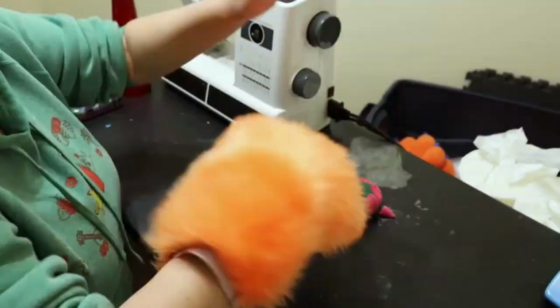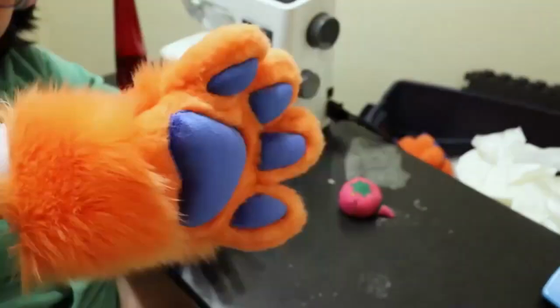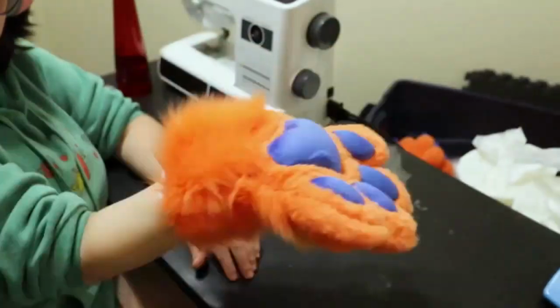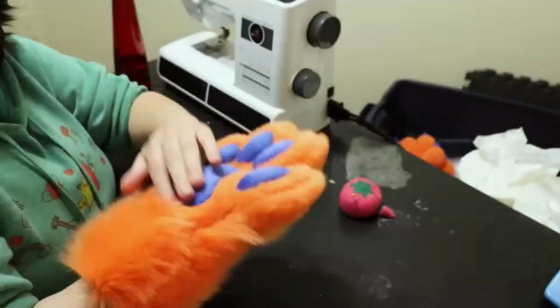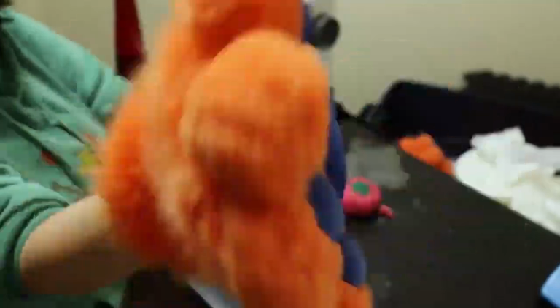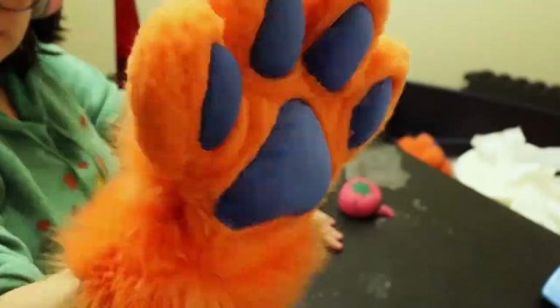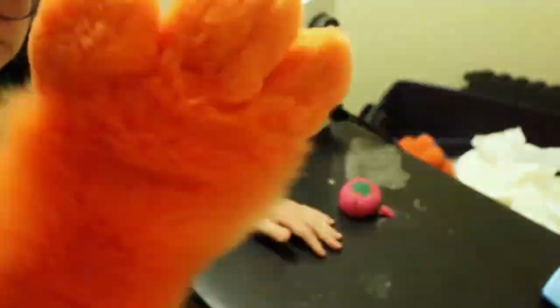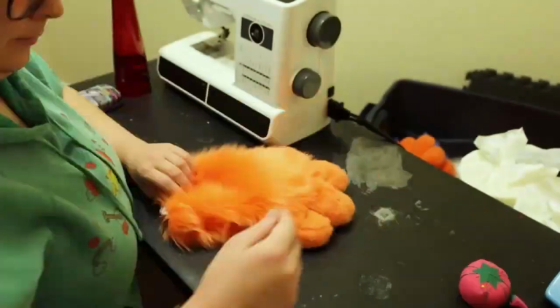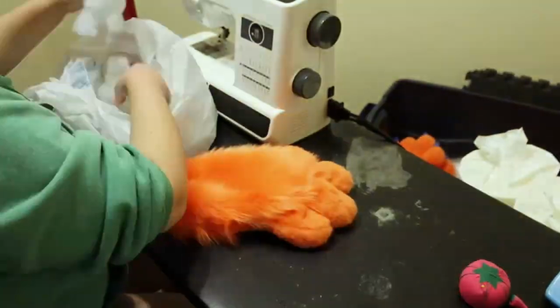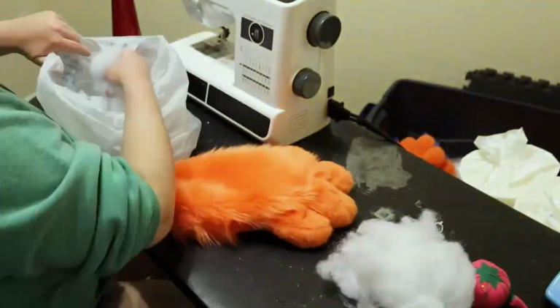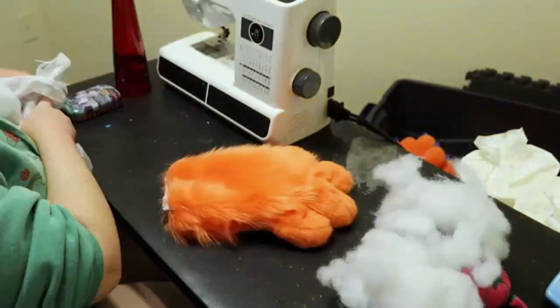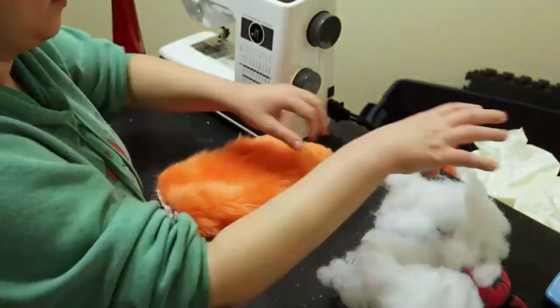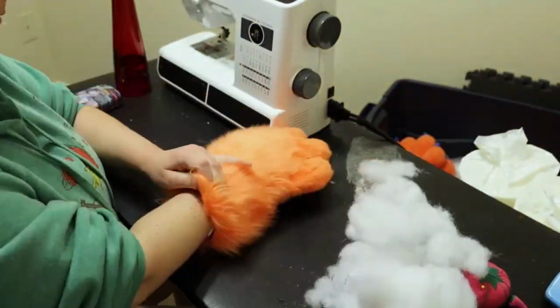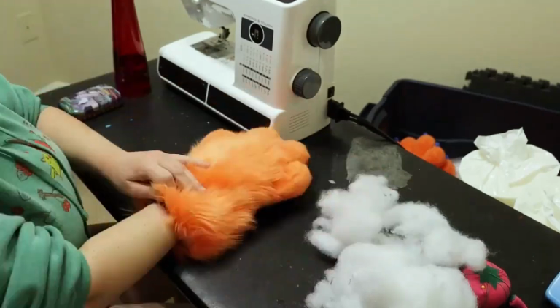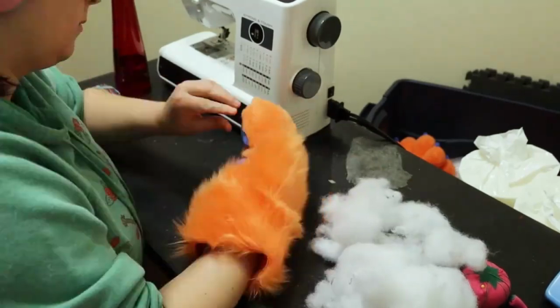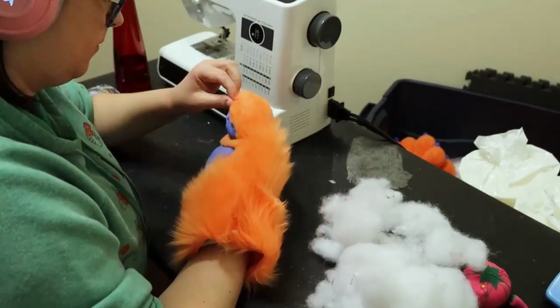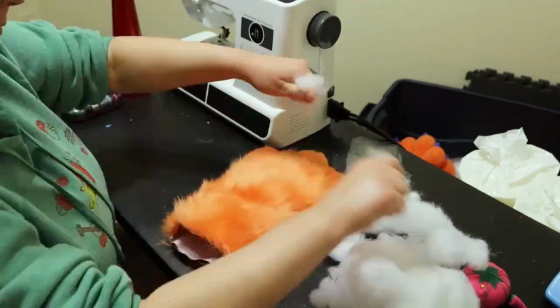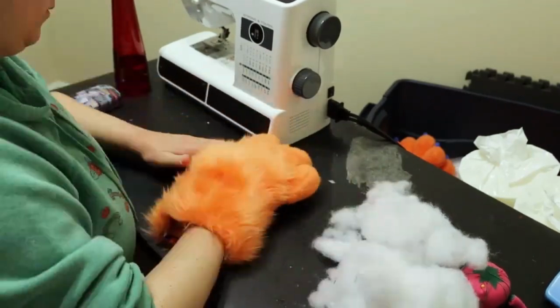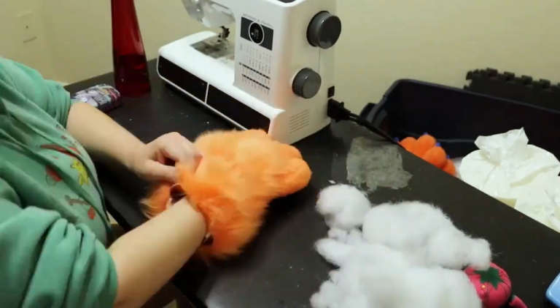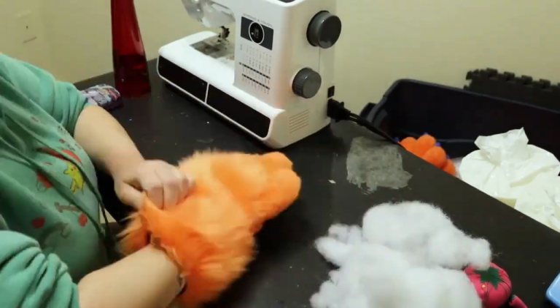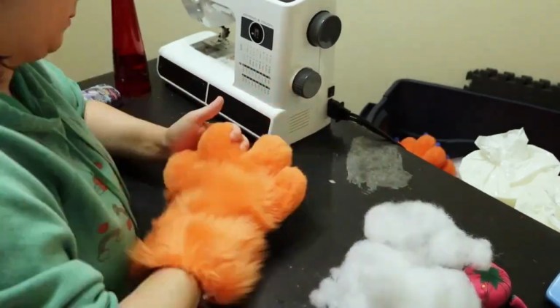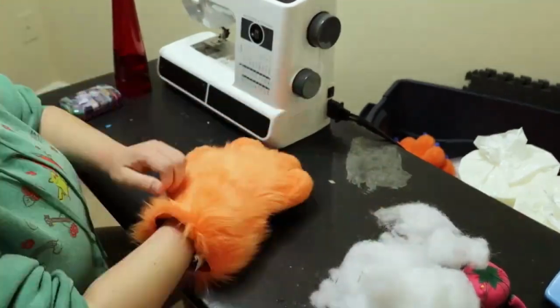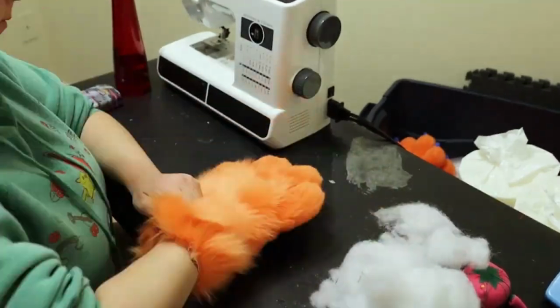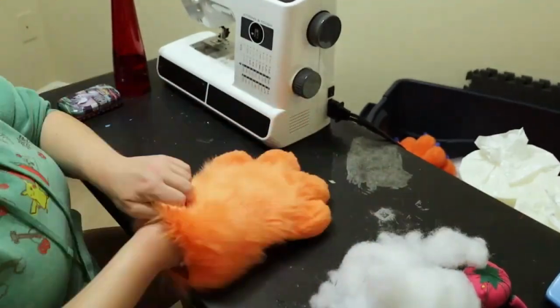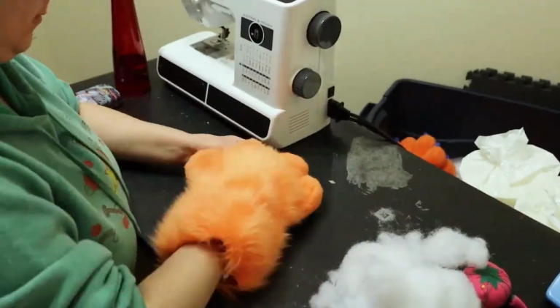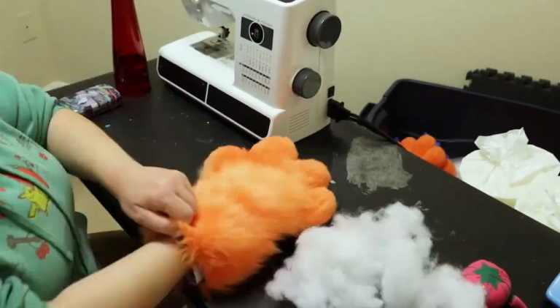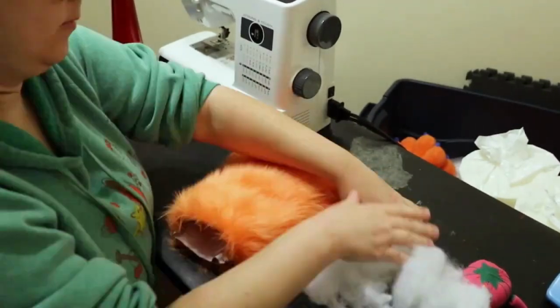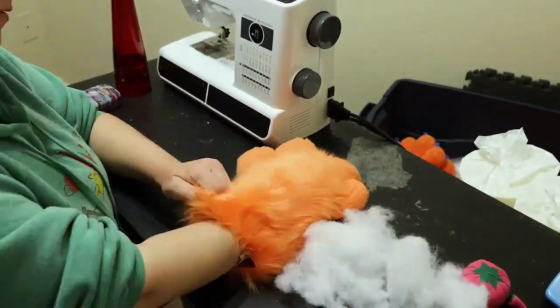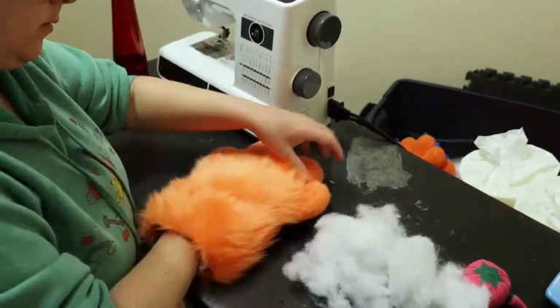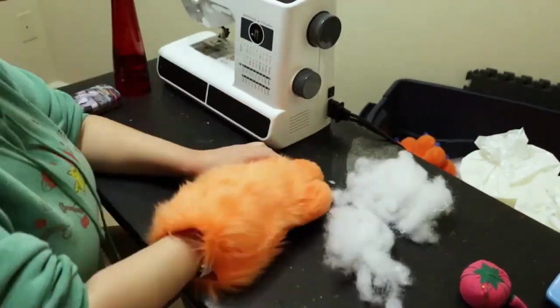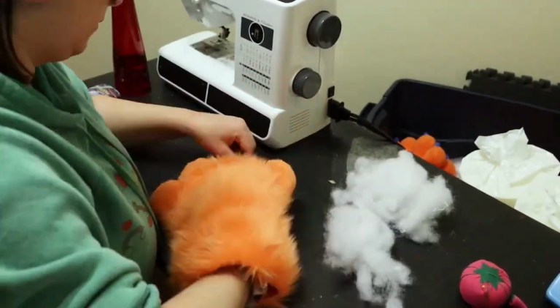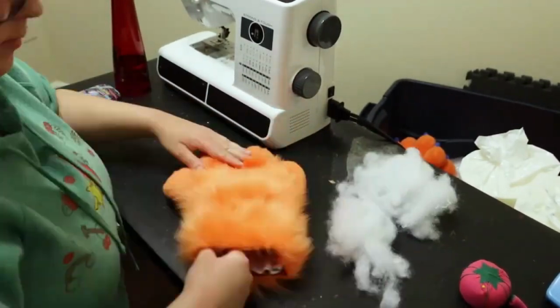We're not quite finished but we're getting there. Now I'm taking the stuffing and putting it on top of the glove and stuffing the fingers.